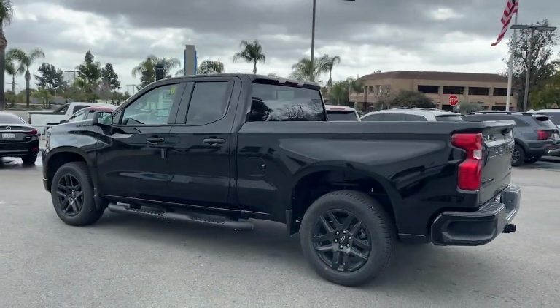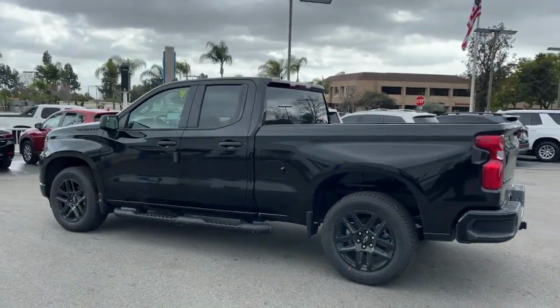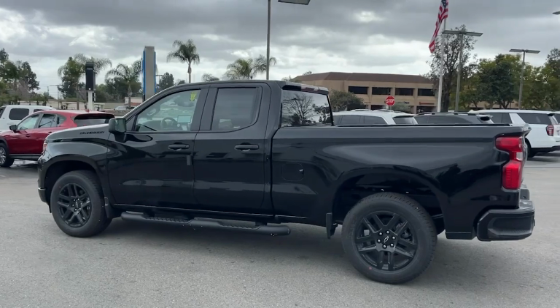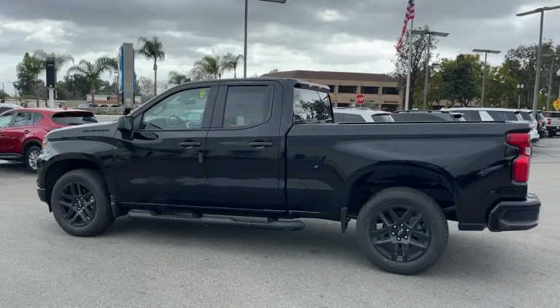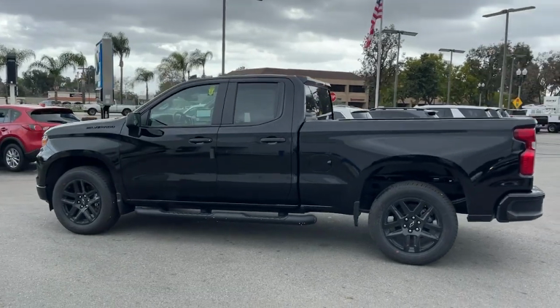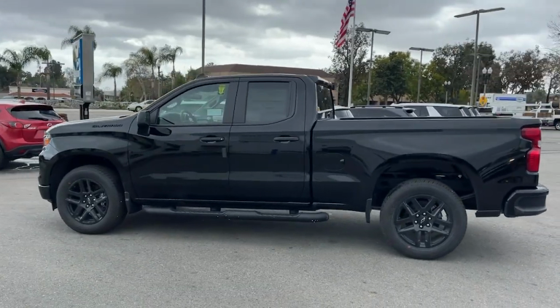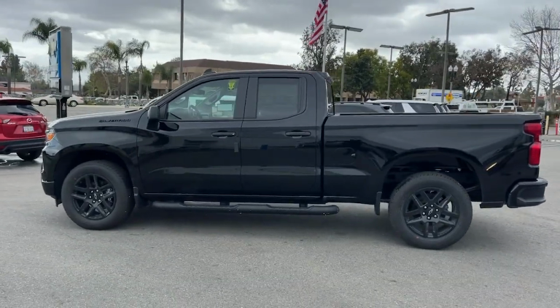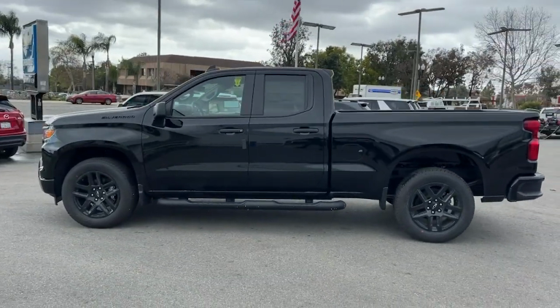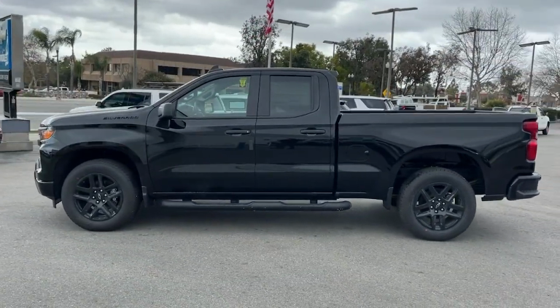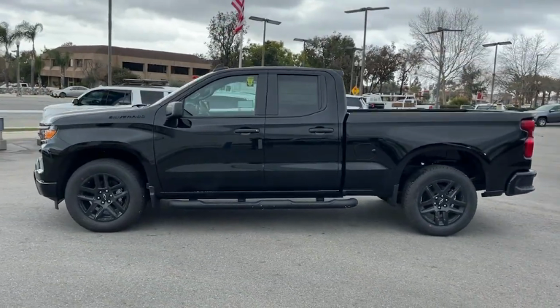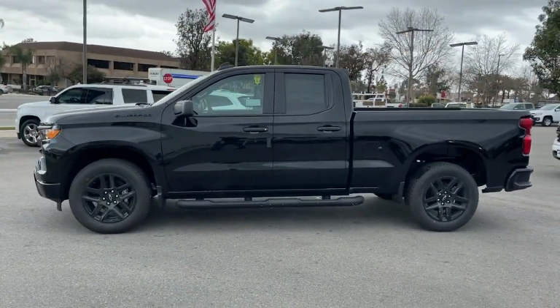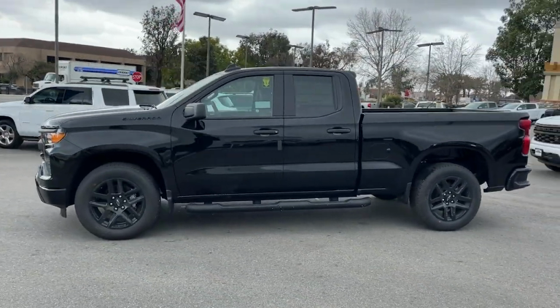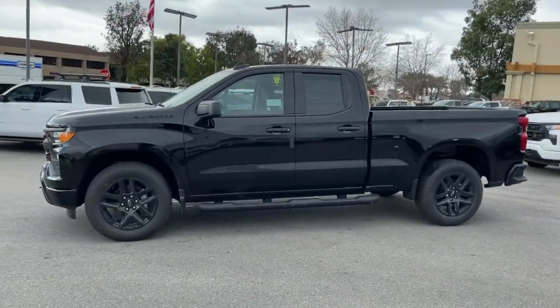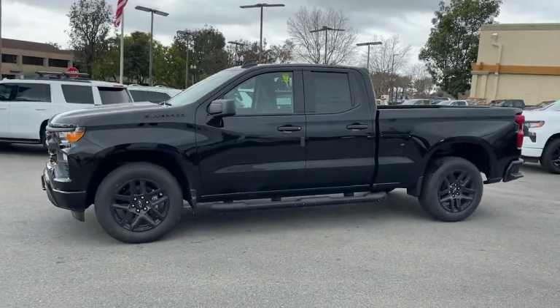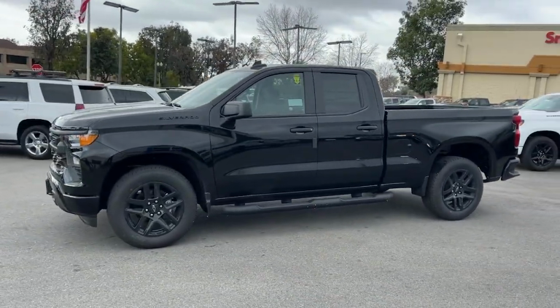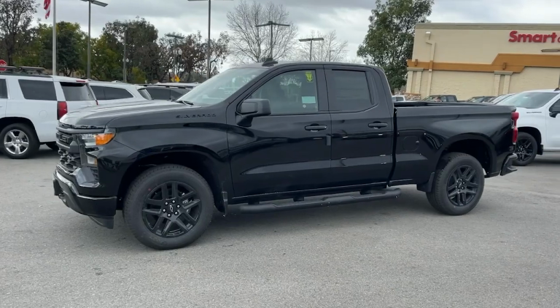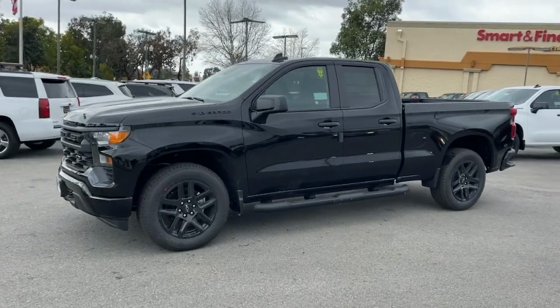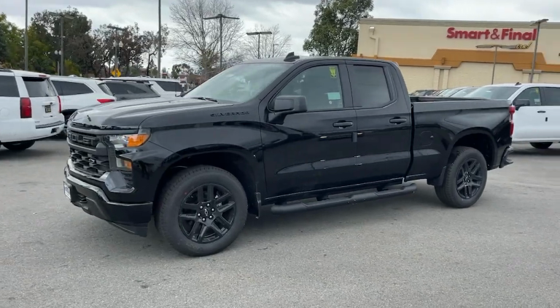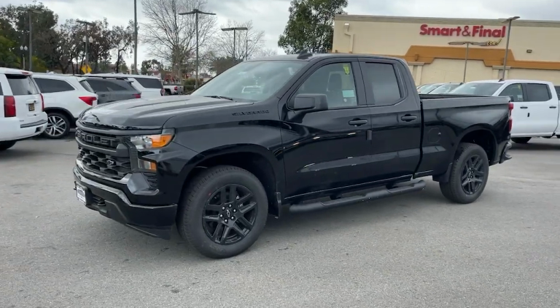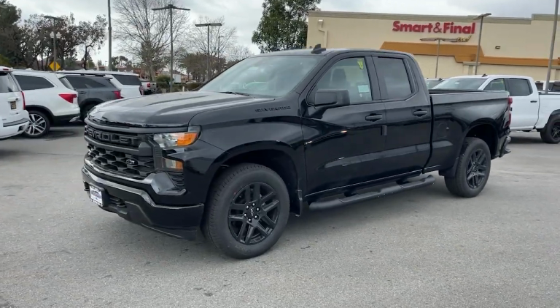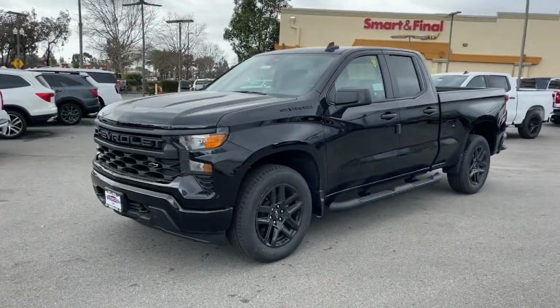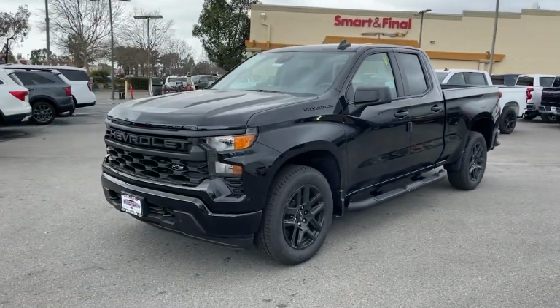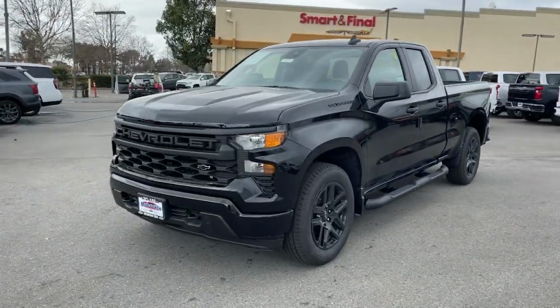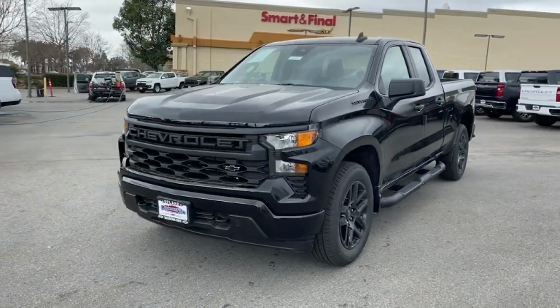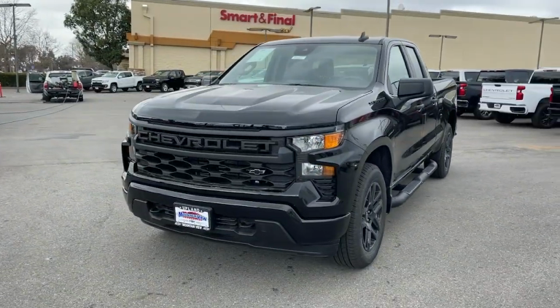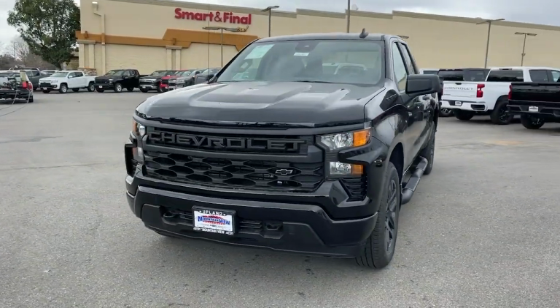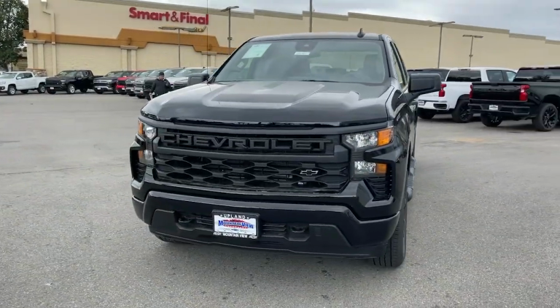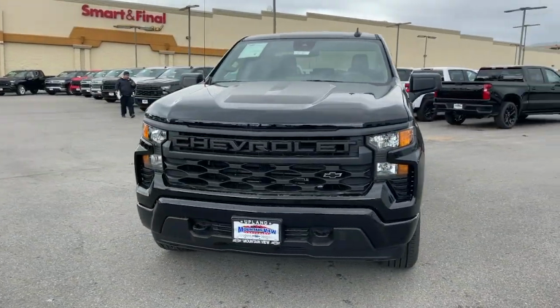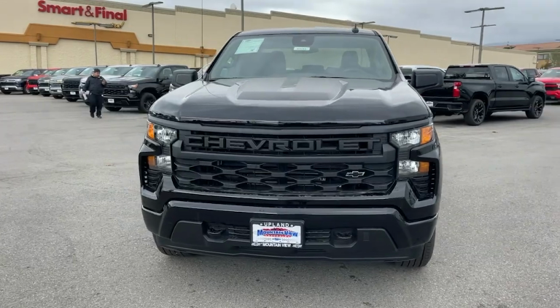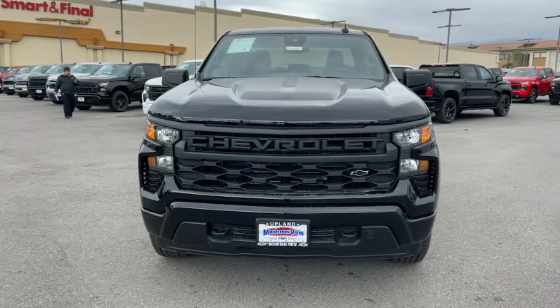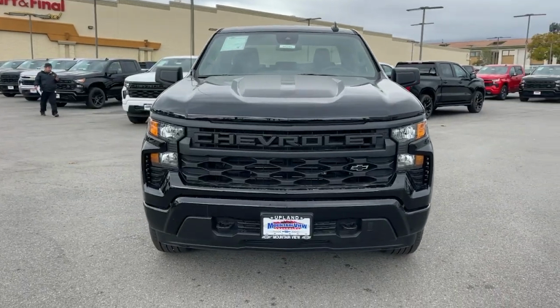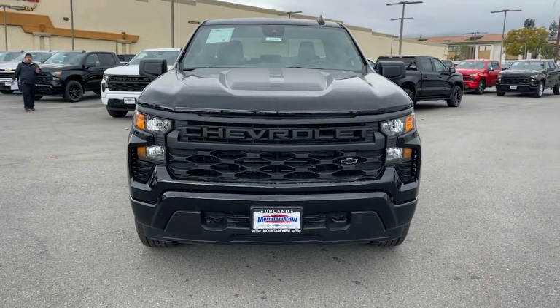Lane Departure Warning, Keyless Entry, Satellite Radio, Heated Mirrors, Backup Camera, Bed Liner, Lane Keeping Assist, Keyless Start, Remote Engine Start, Aluminum Wheels.